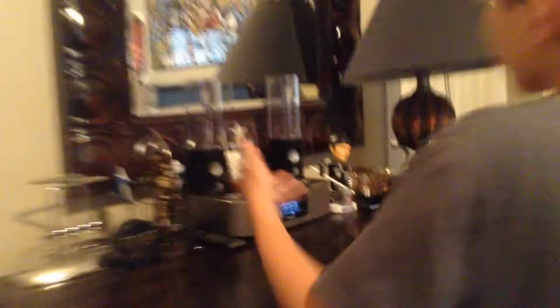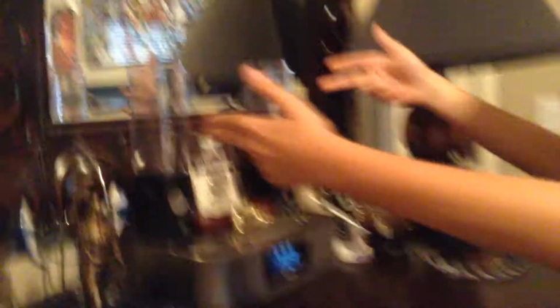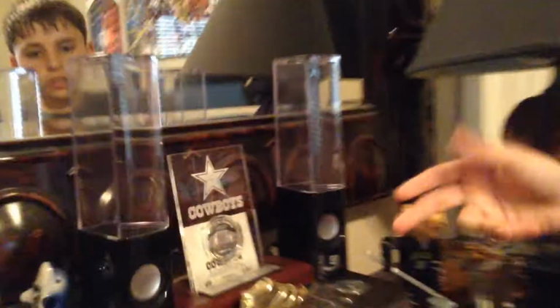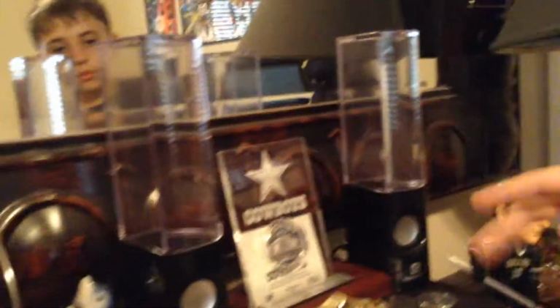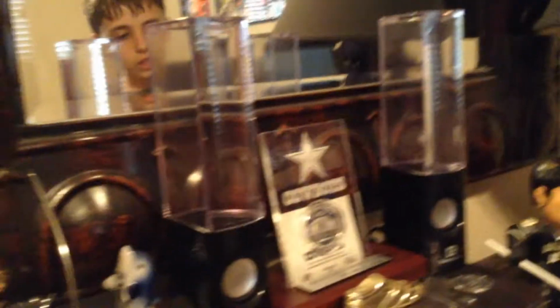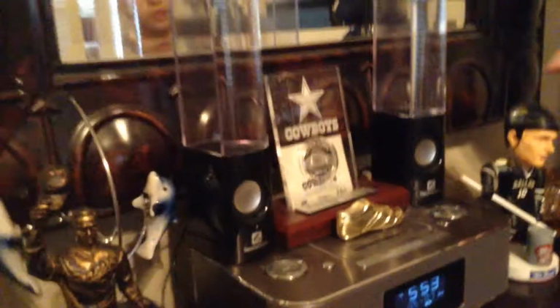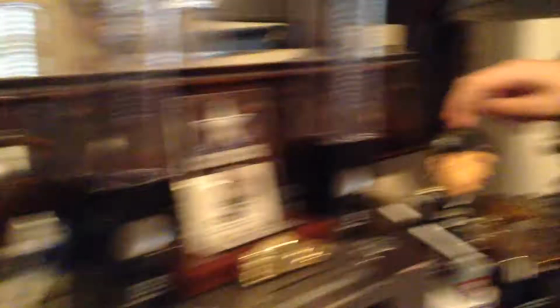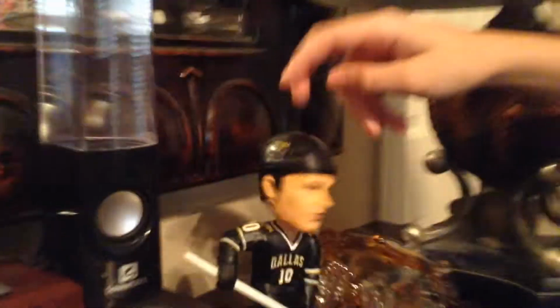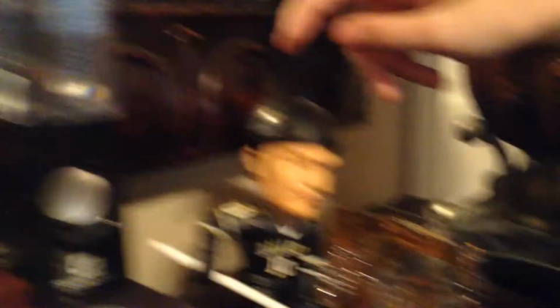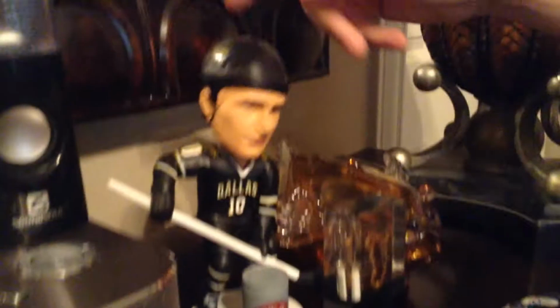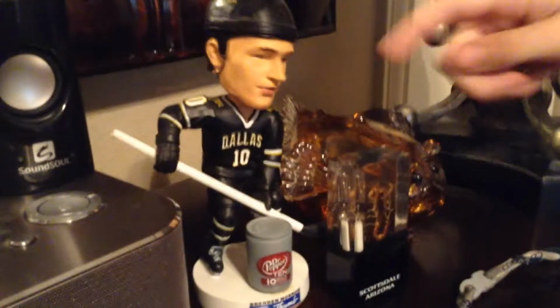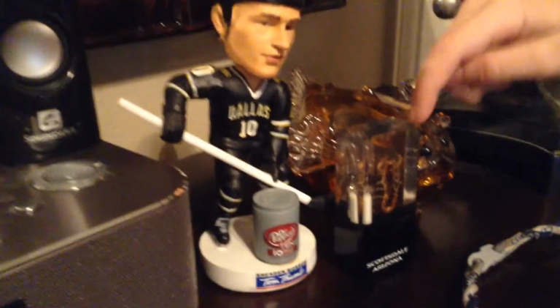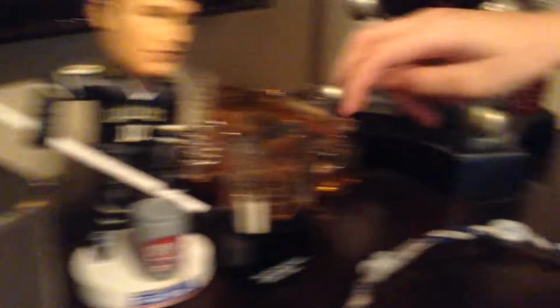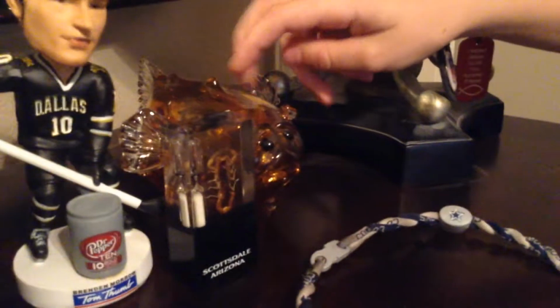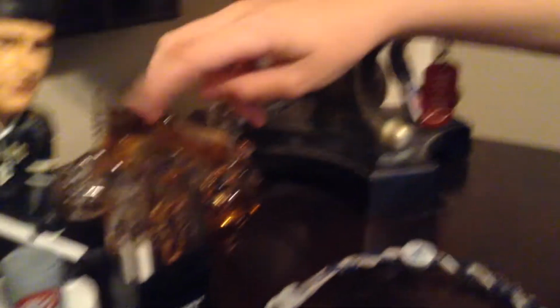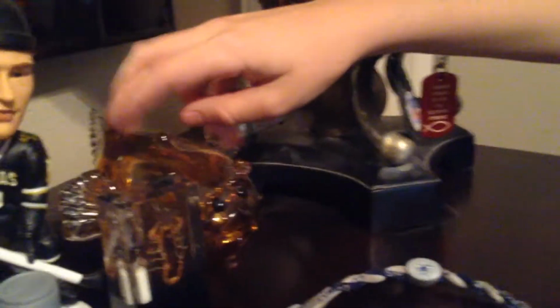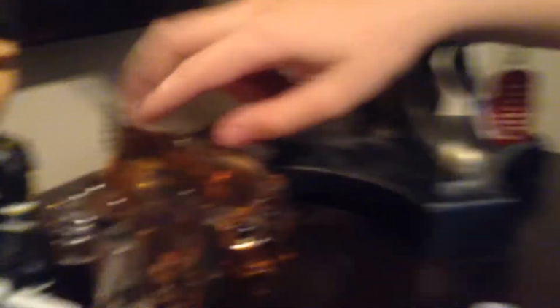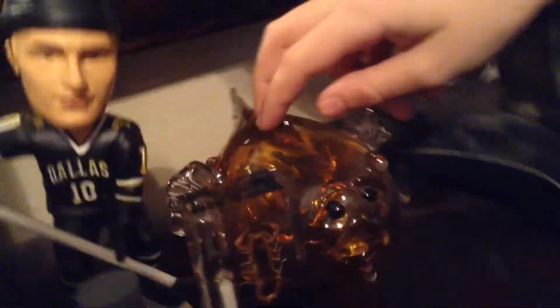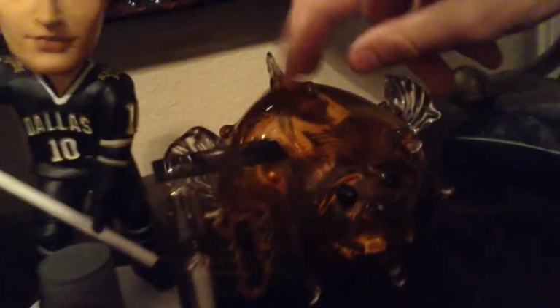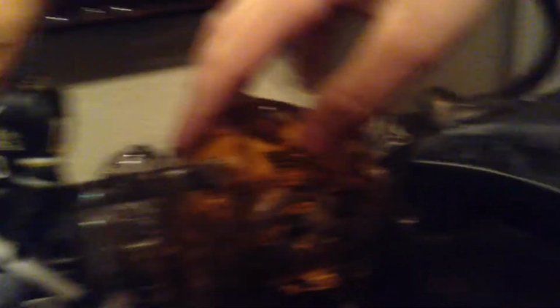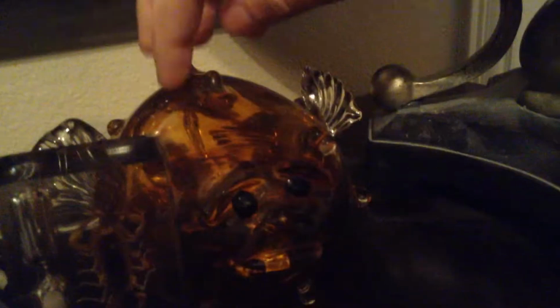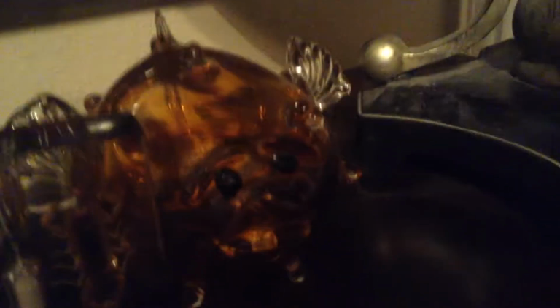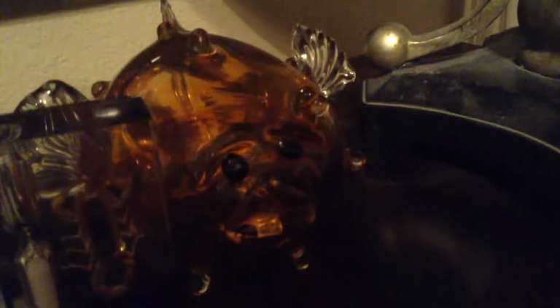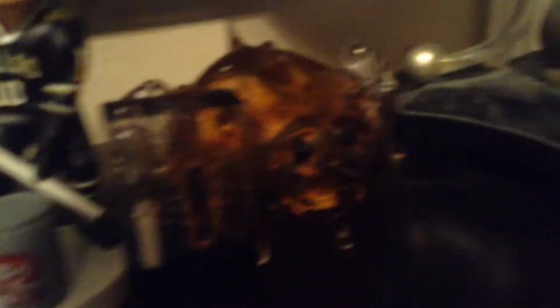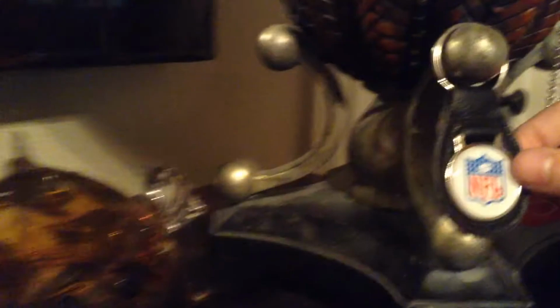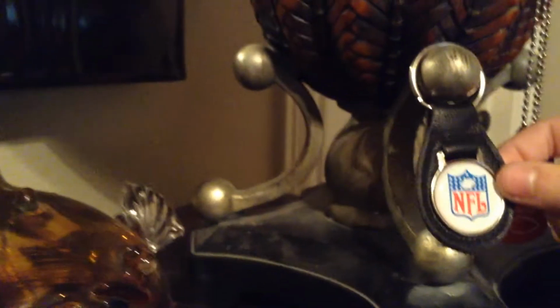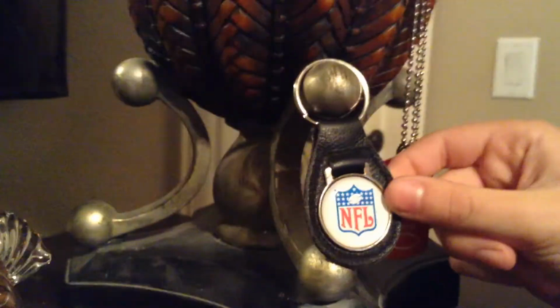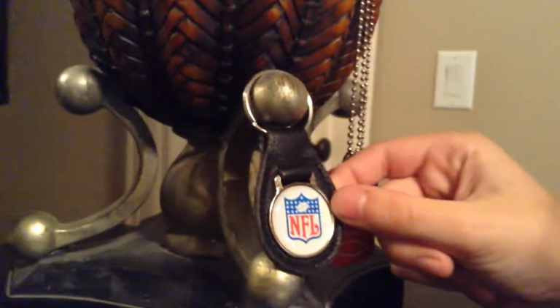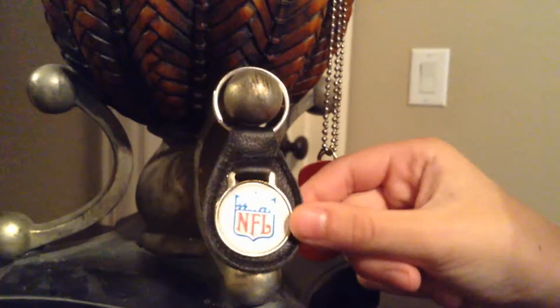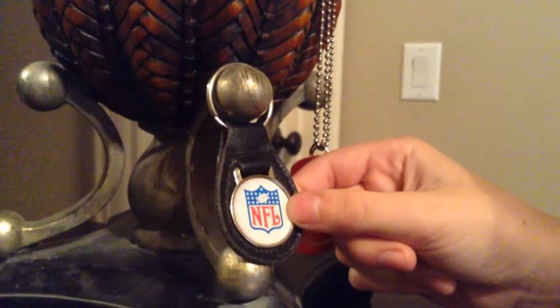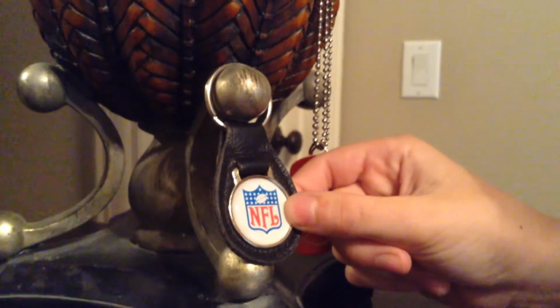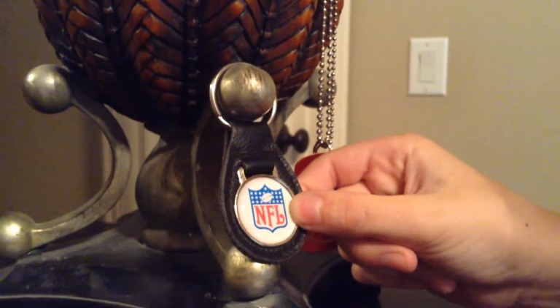I got these like speakers here. Got a bobblehead of Jamie Benn. This — I made this, a puffer fish, the glass one. And I got this like NFL keychain — it's a really old NFL logo.